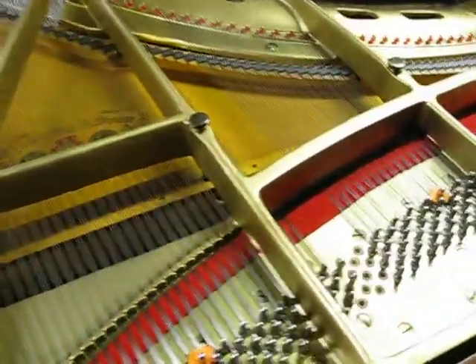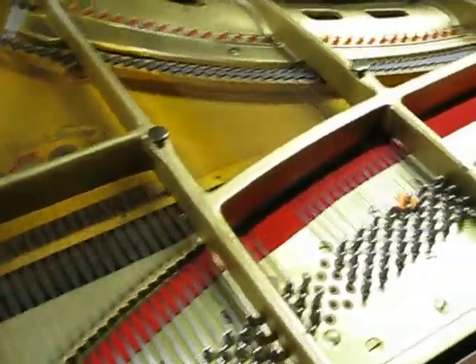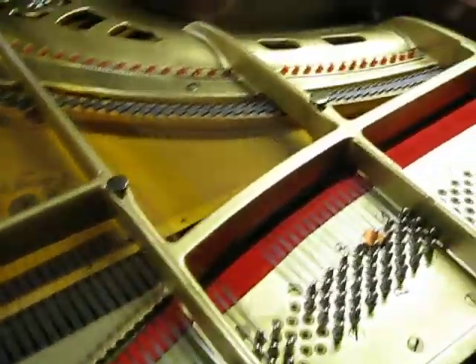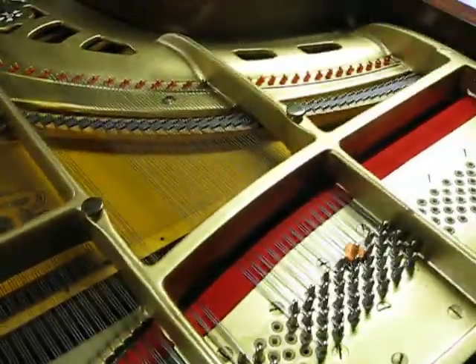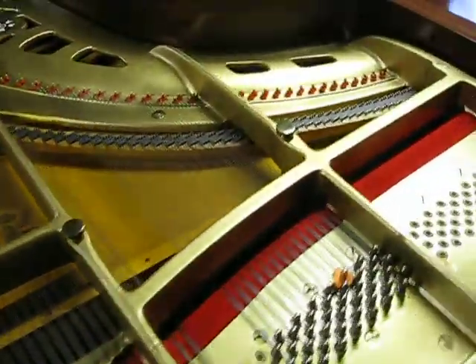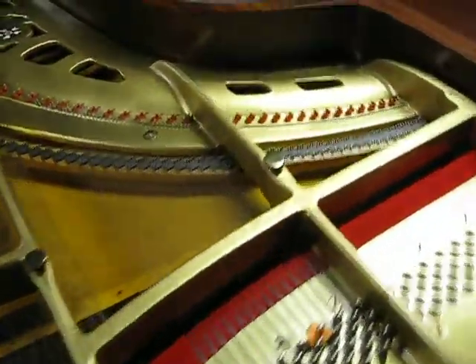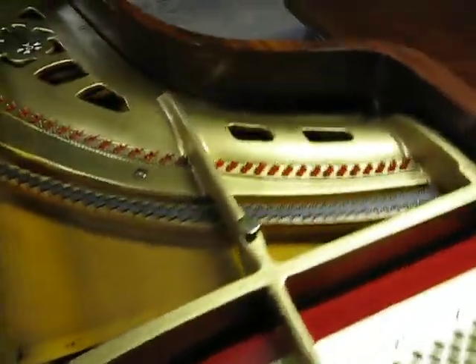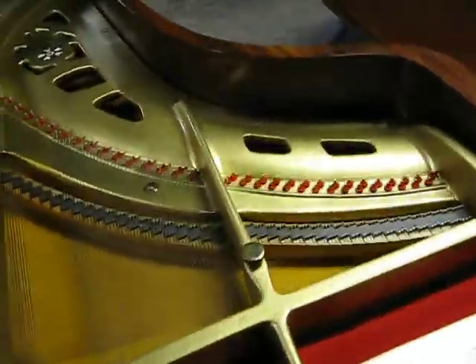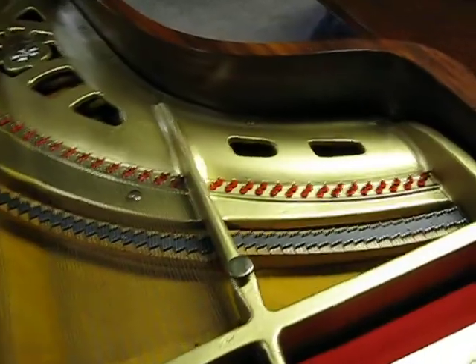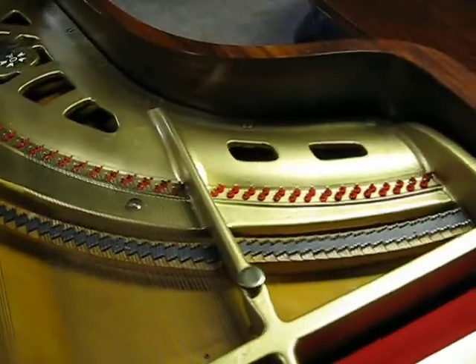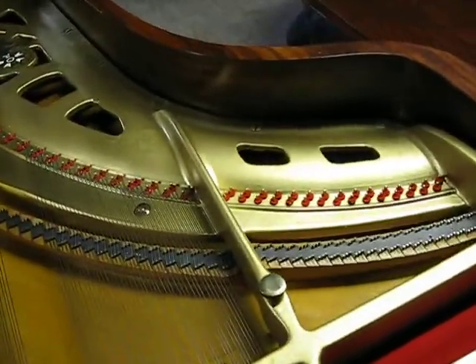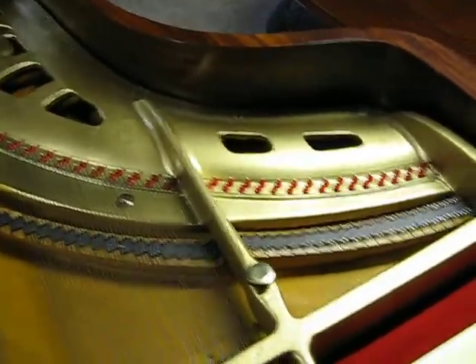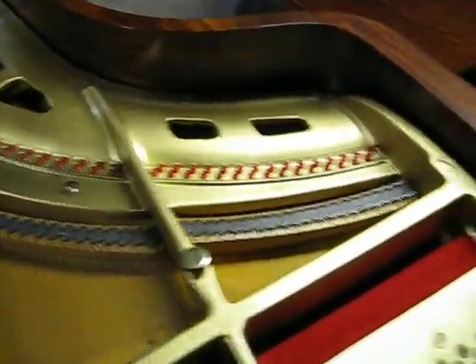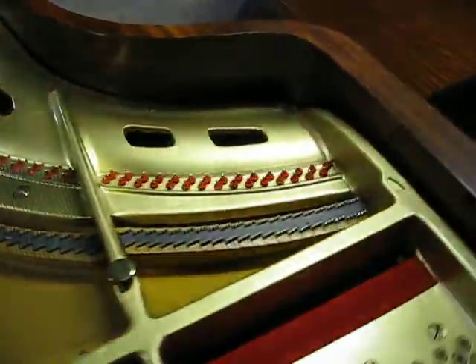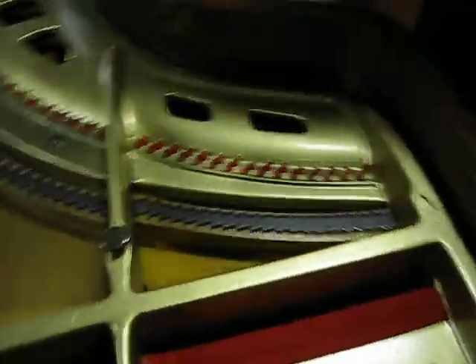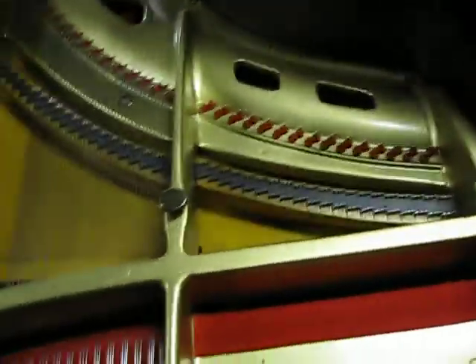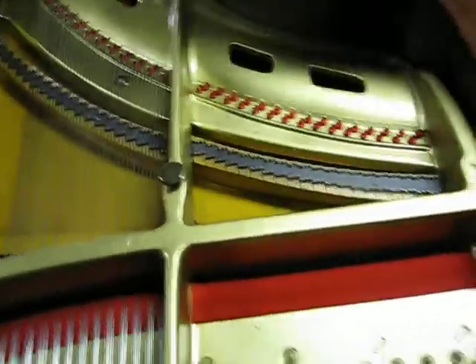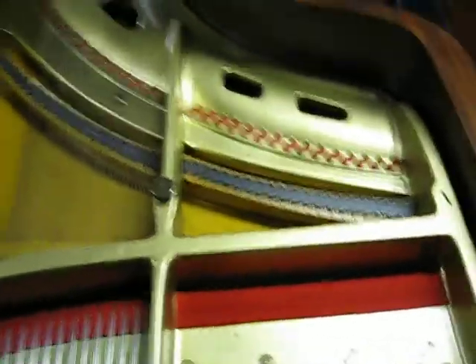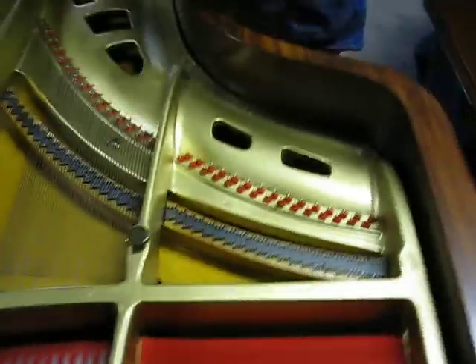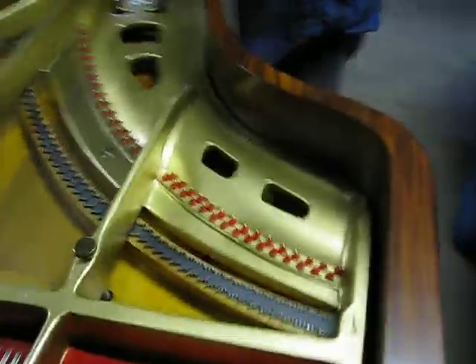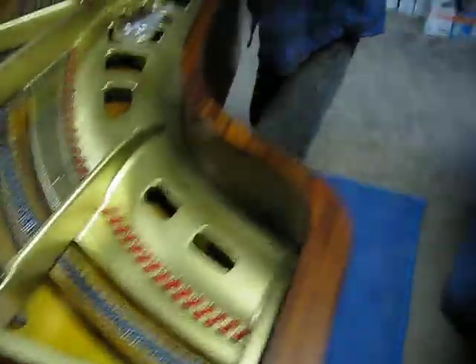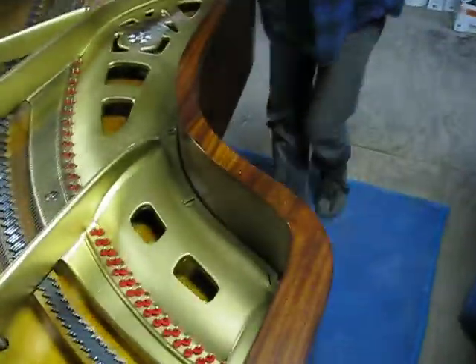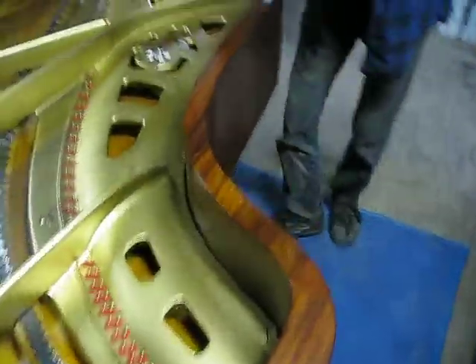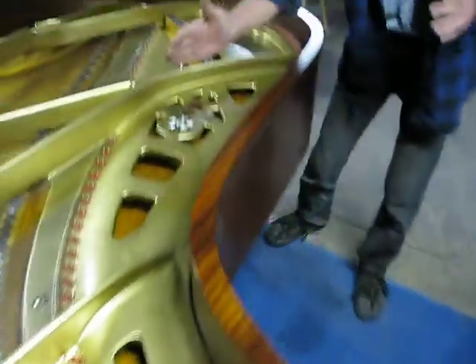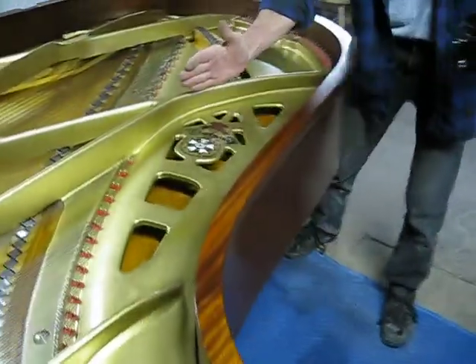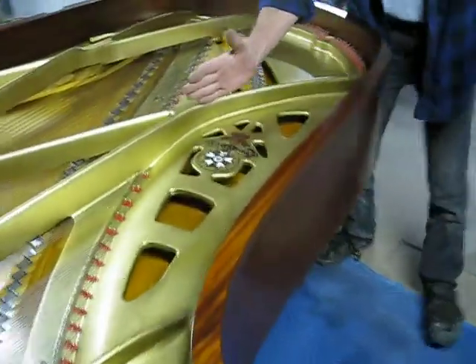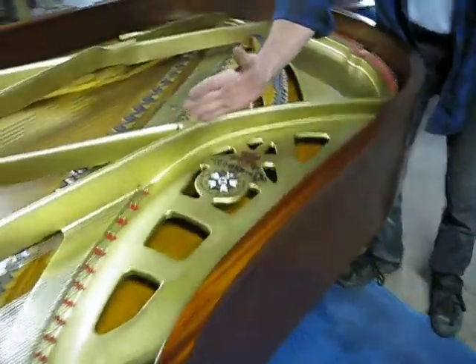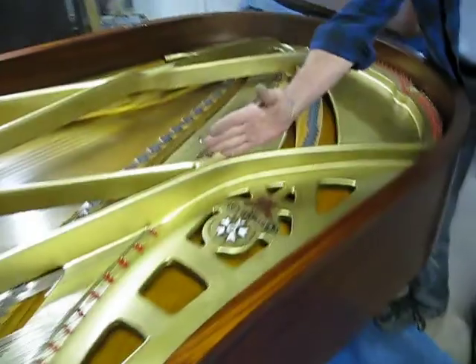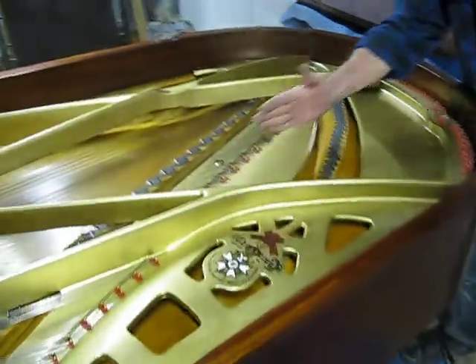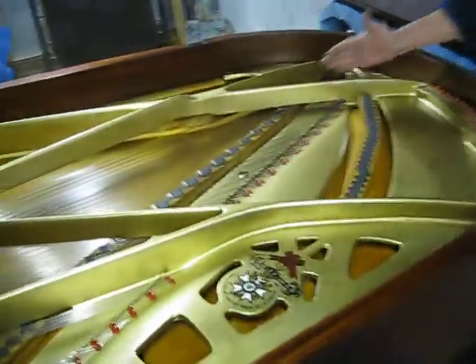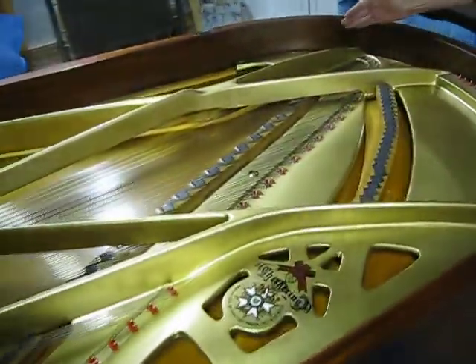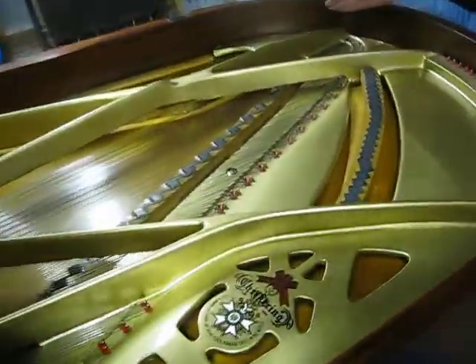Yeah, you've got to tie single strings. All this section right here, Jack — all this from here up is tied.